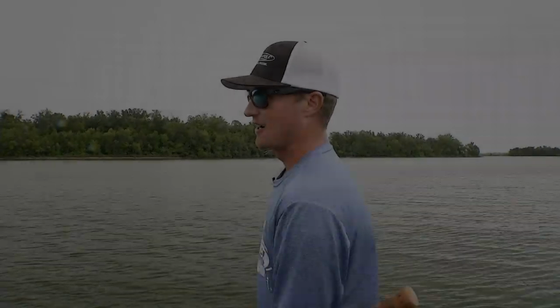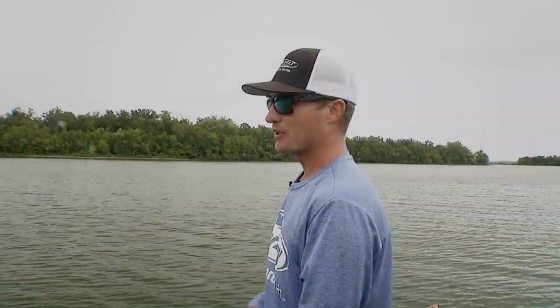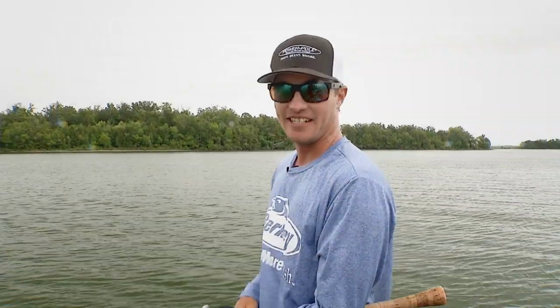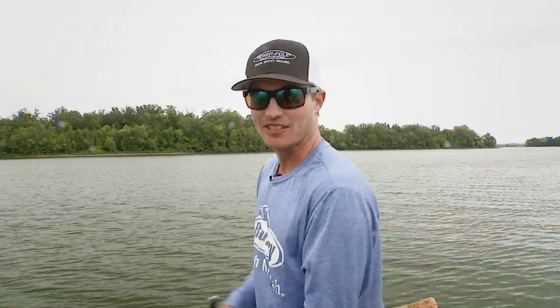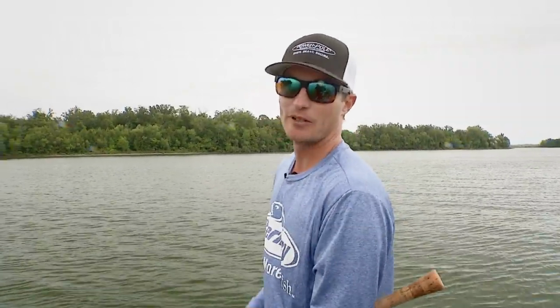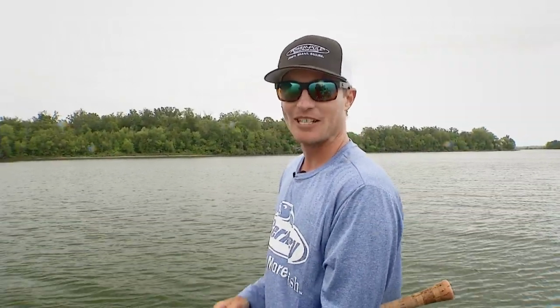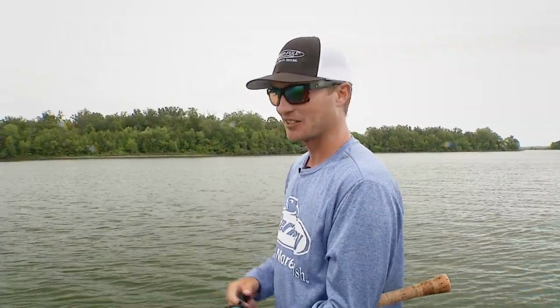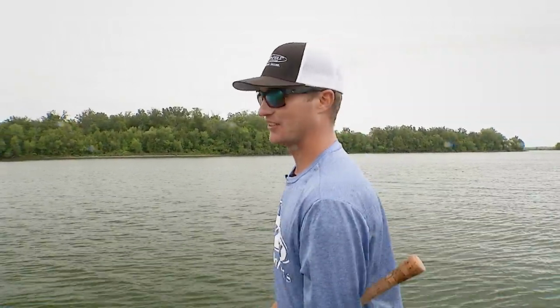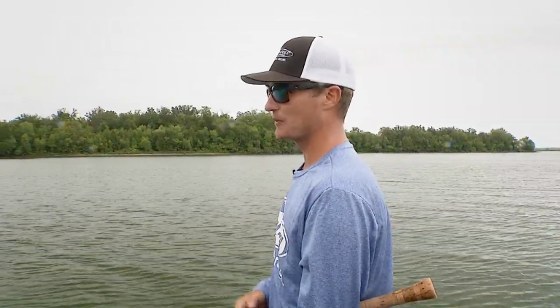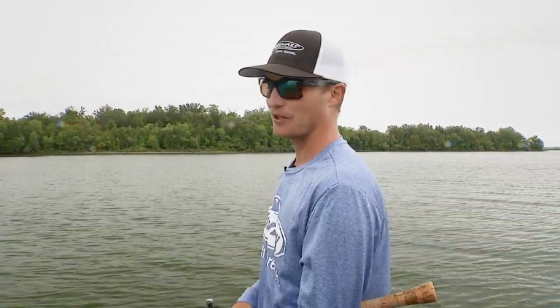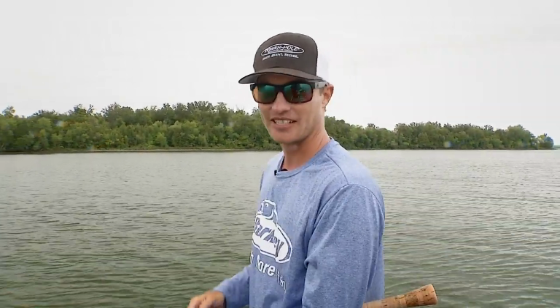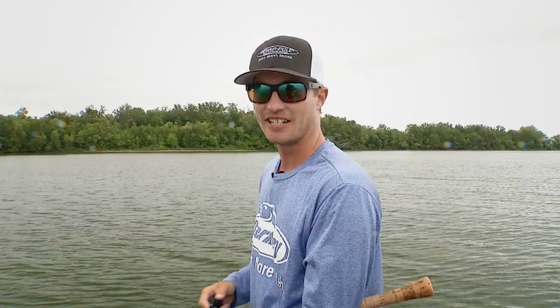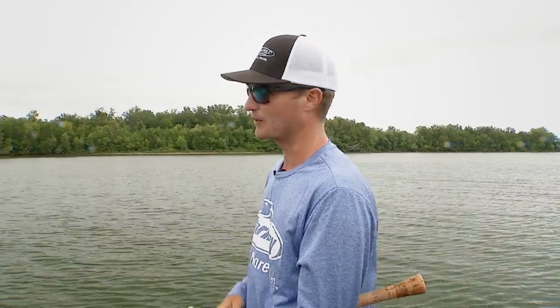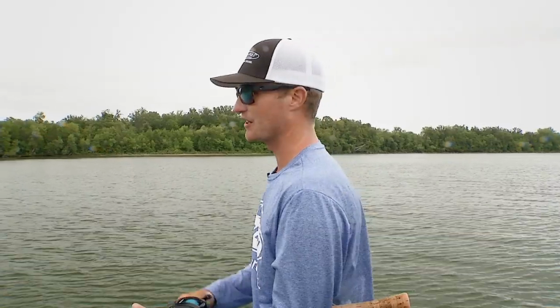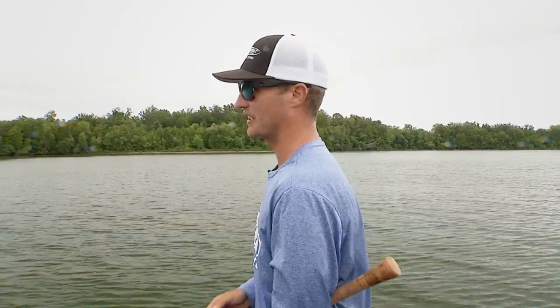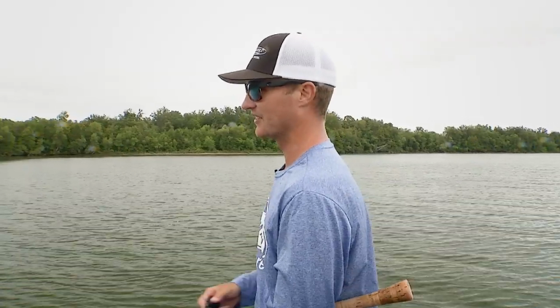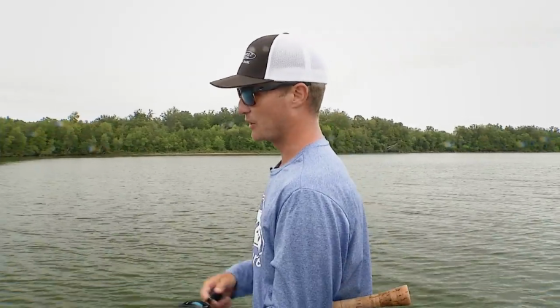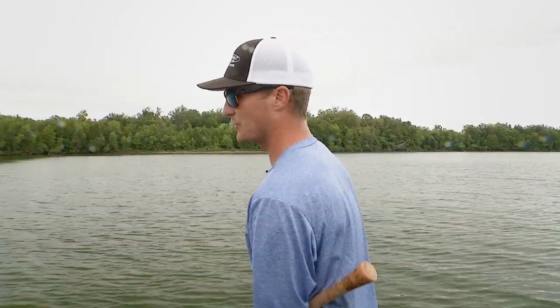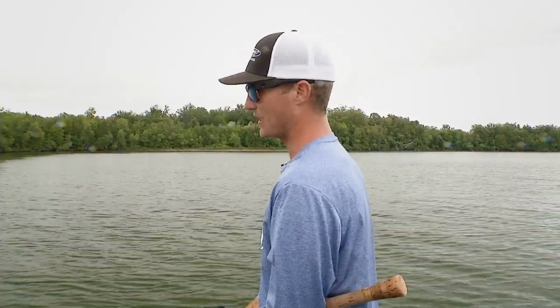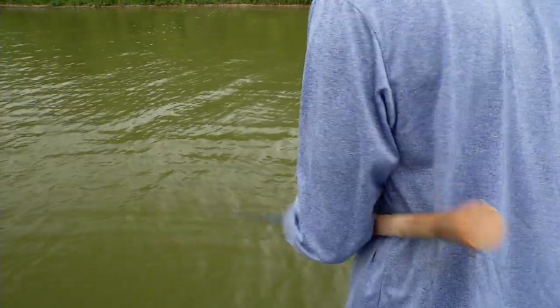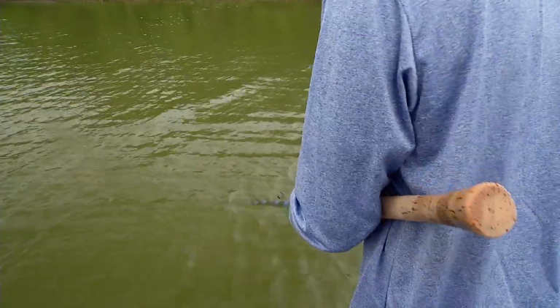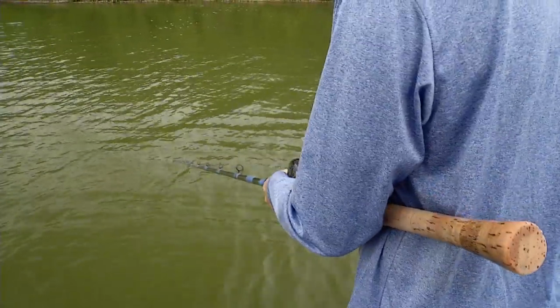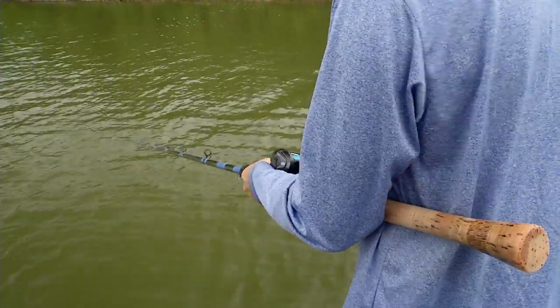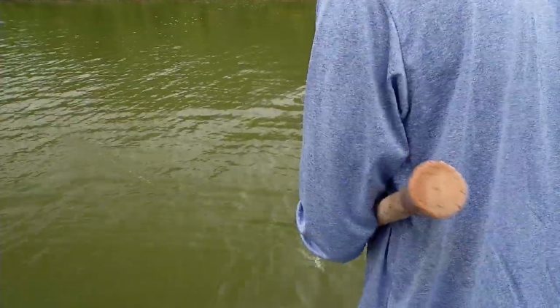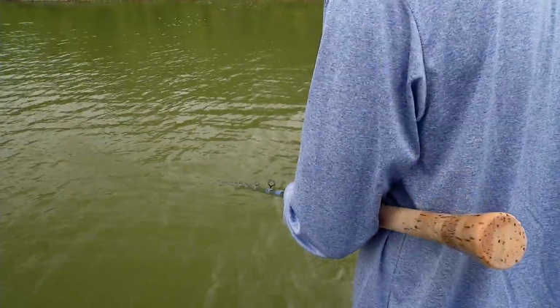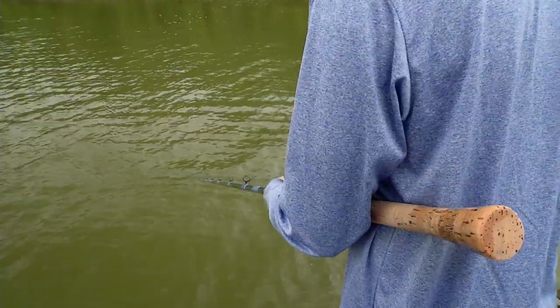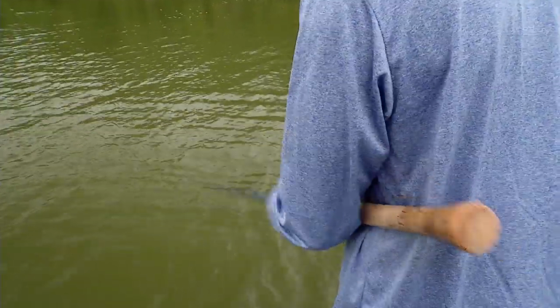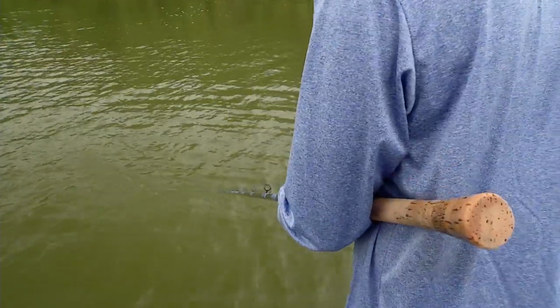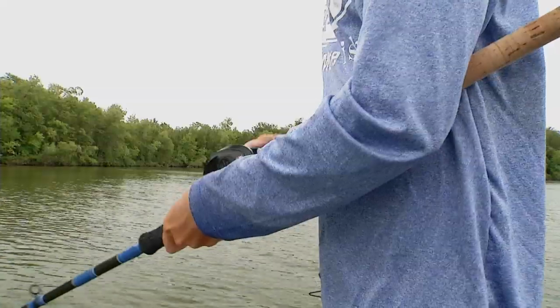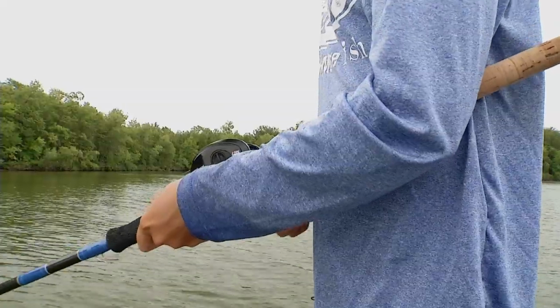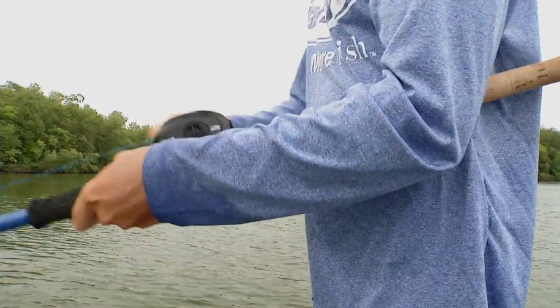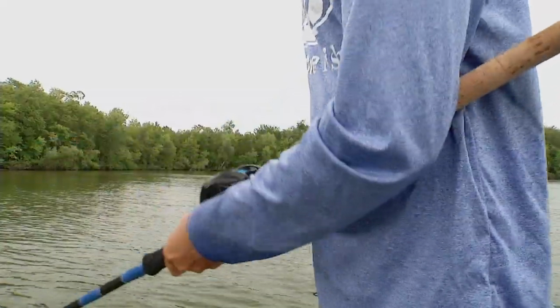A really big key to using these big rubber baits for muskies is to always be ready for a hook set at any time, especially on a long cast. What you want to do is keep that rod tip in front of you, keep the slack picked up when you move that bait.